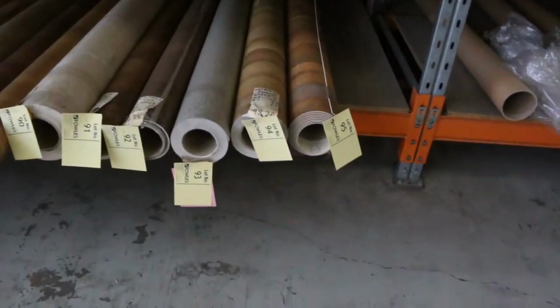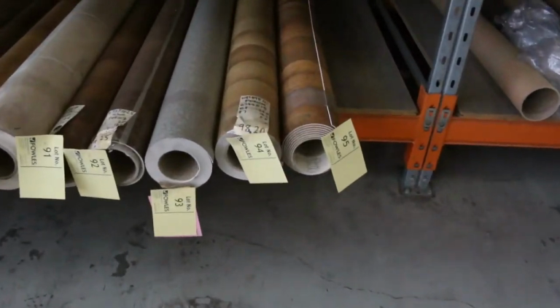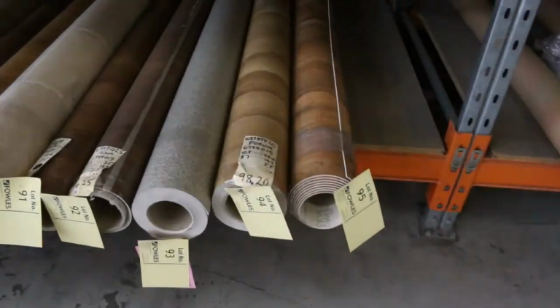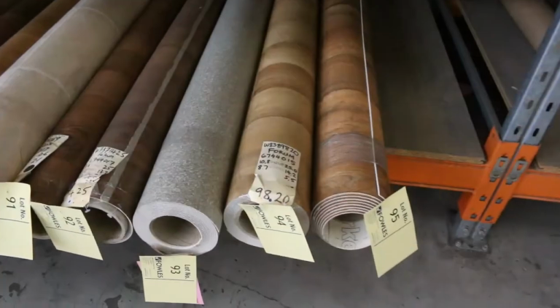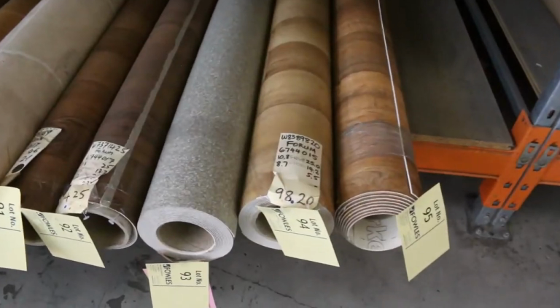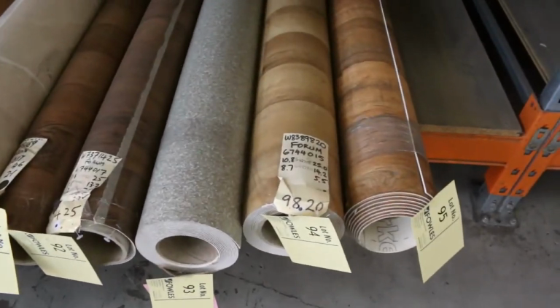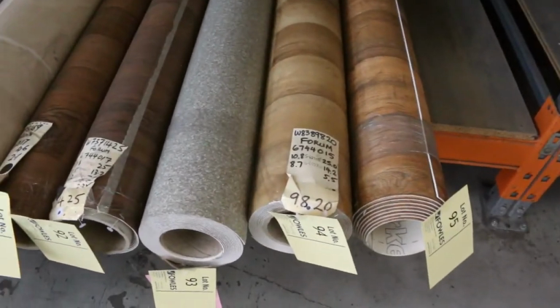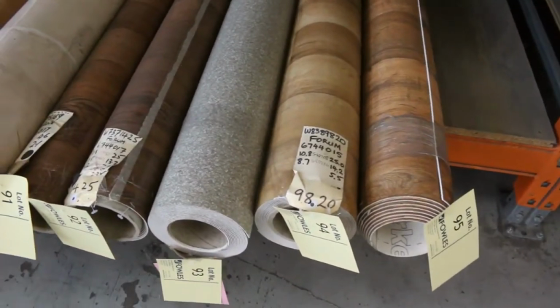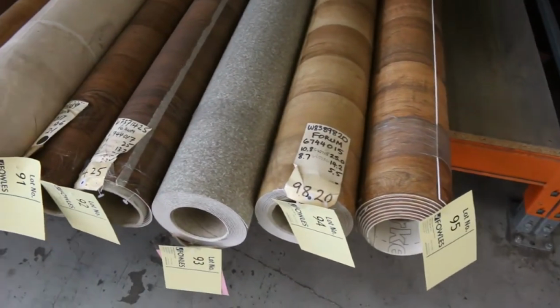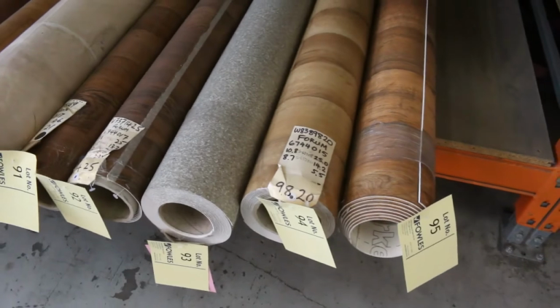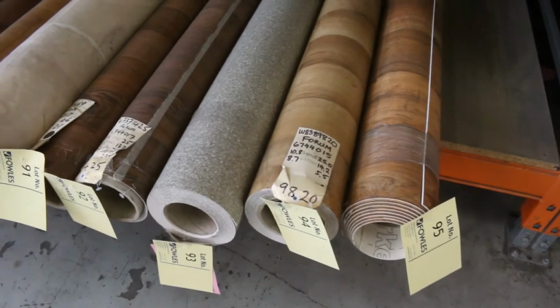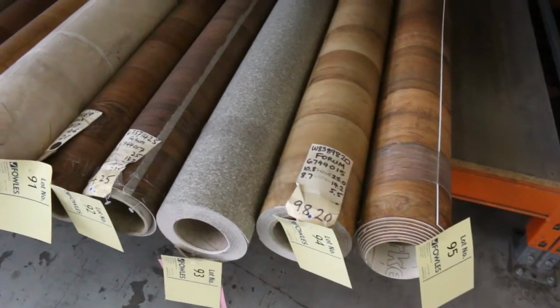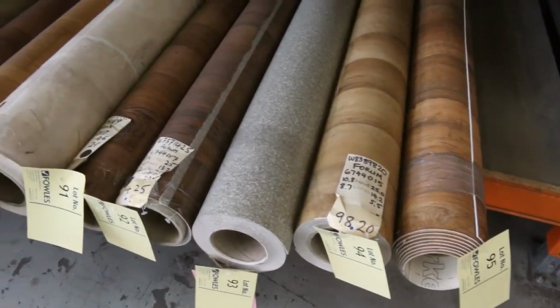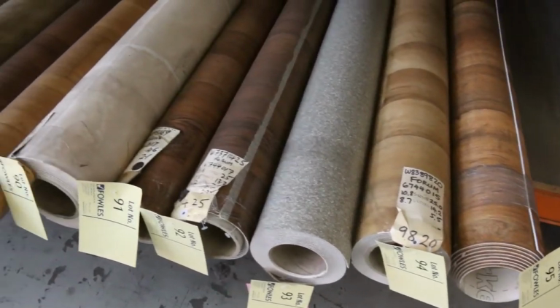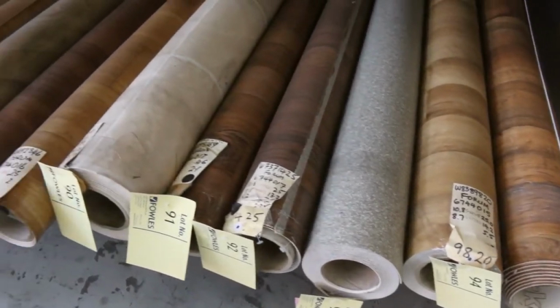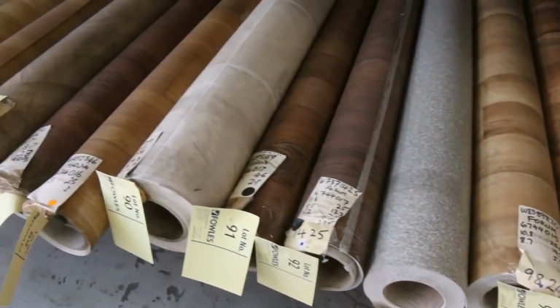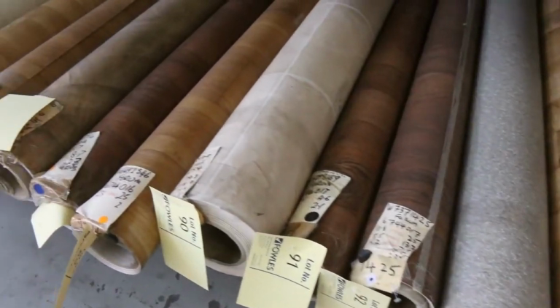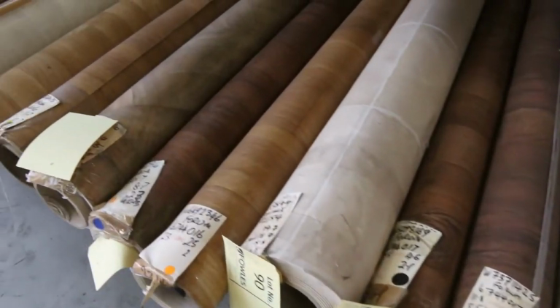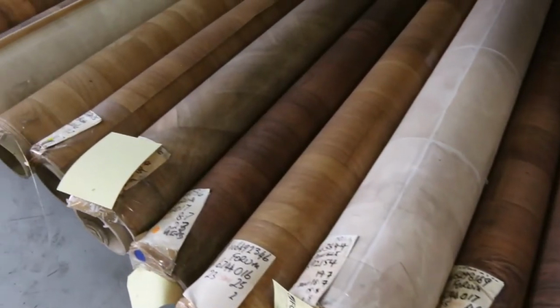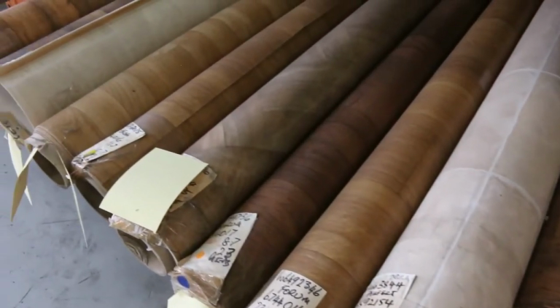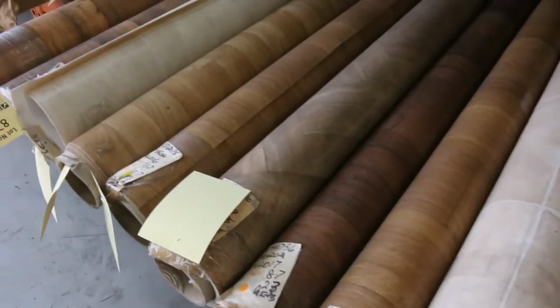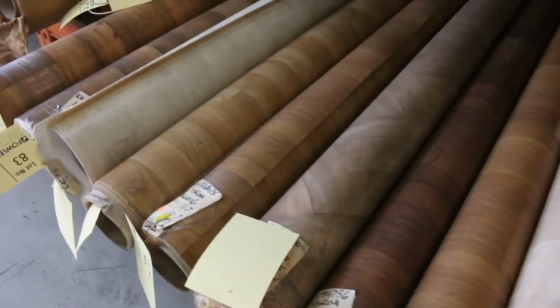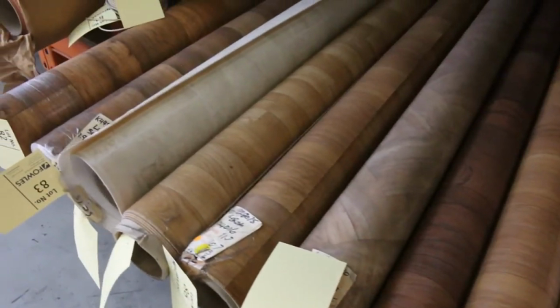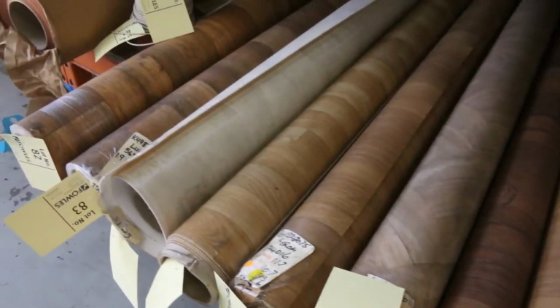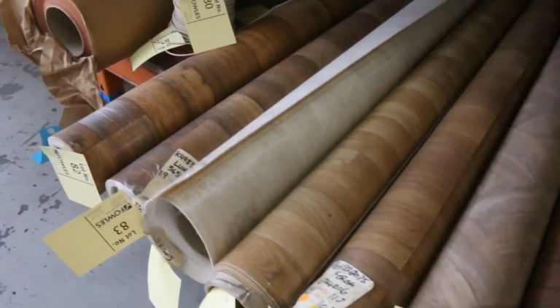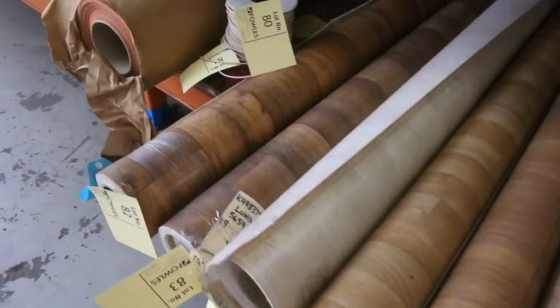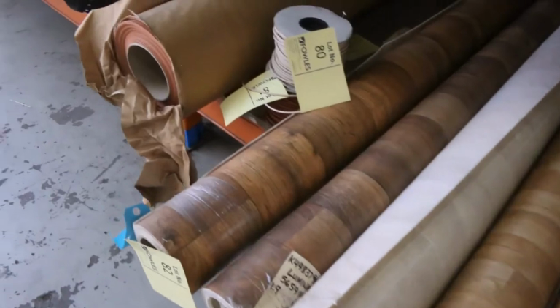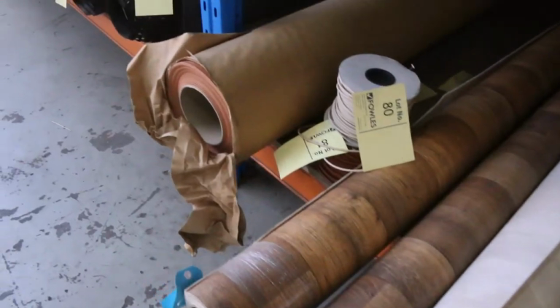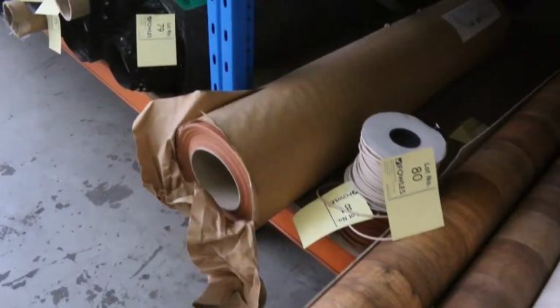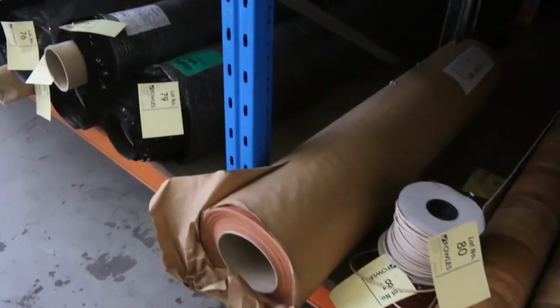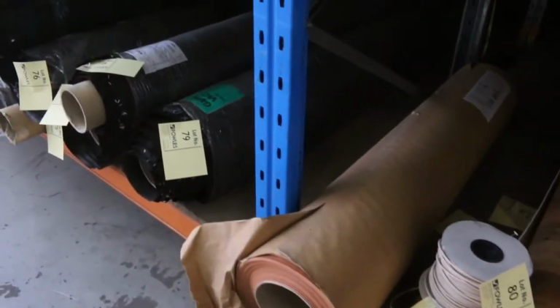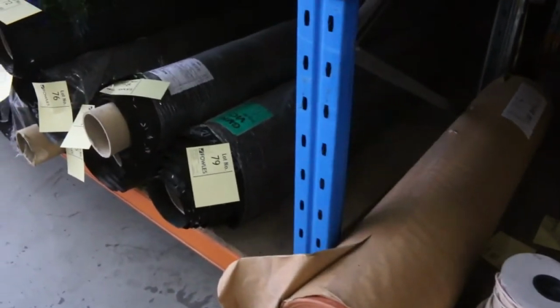Going through here now, heaps of small pieces of sheet vinyl as well, mostly in timber colours, and you're probably going to be about $20 a lineal meter on that stuff there — maybe less.